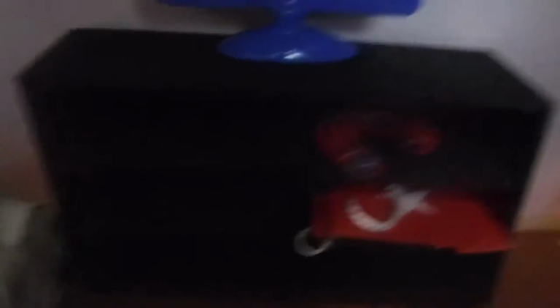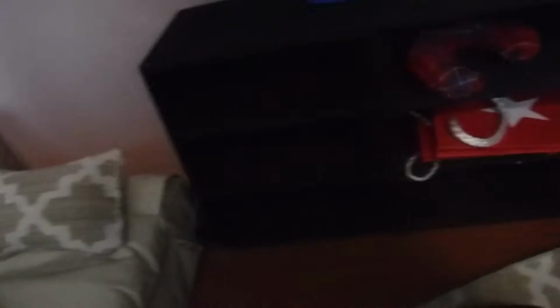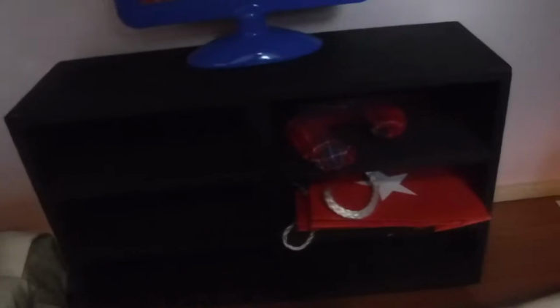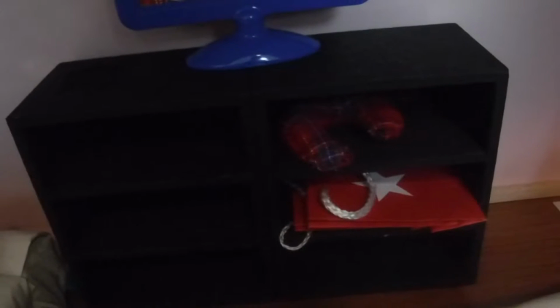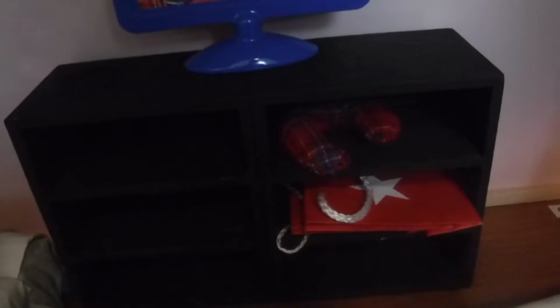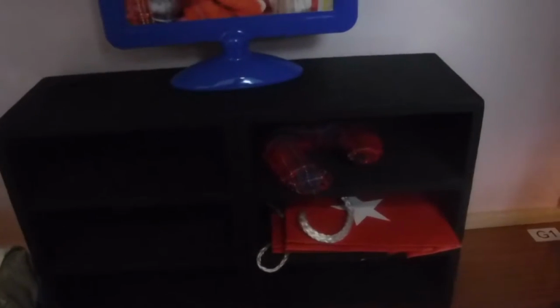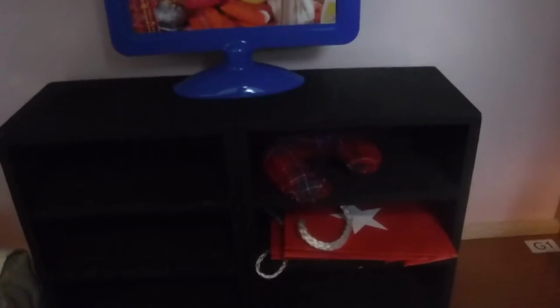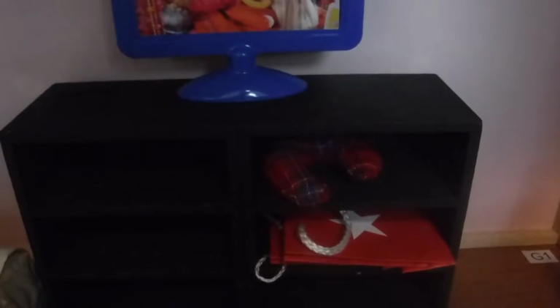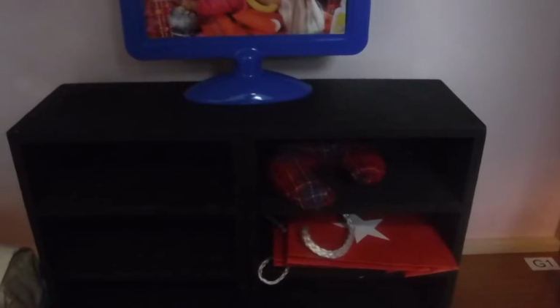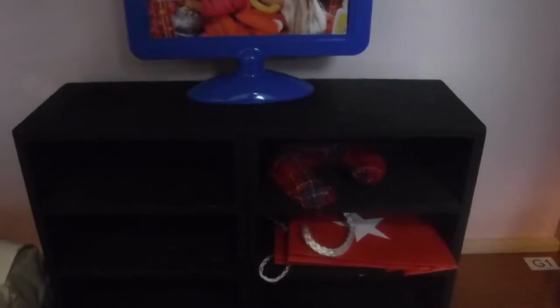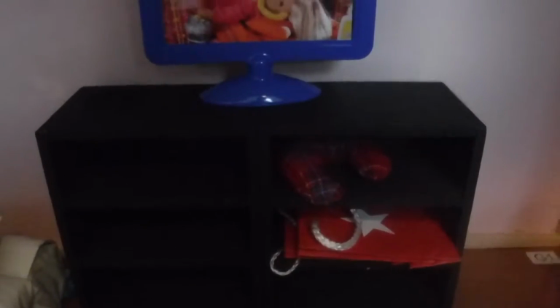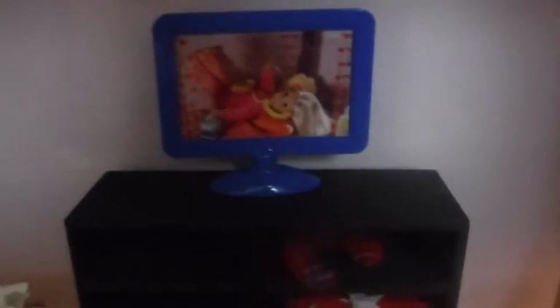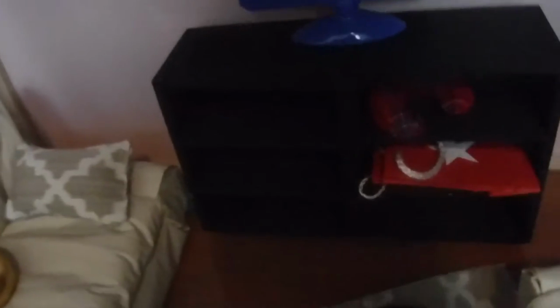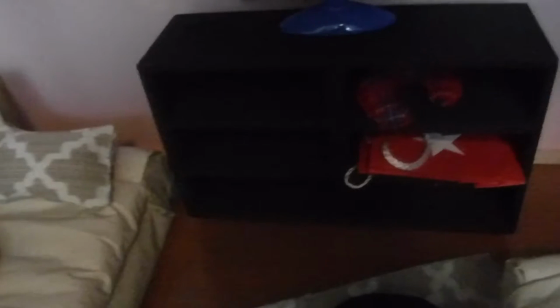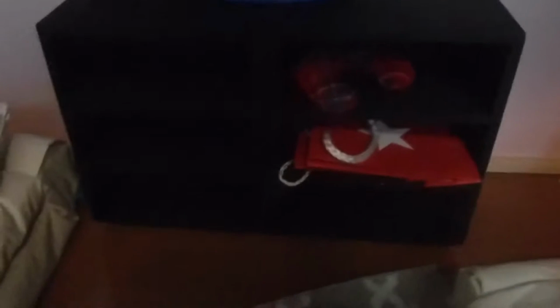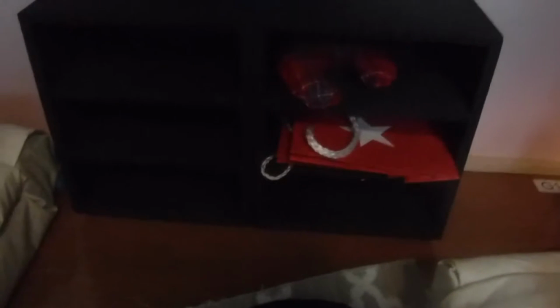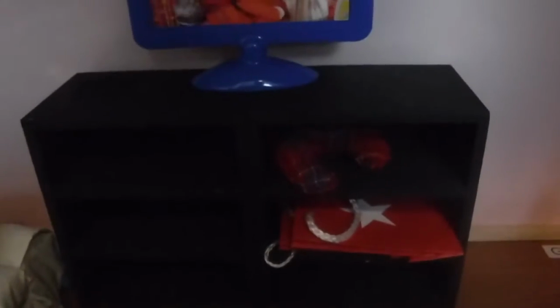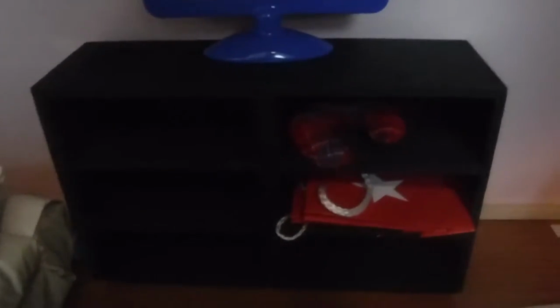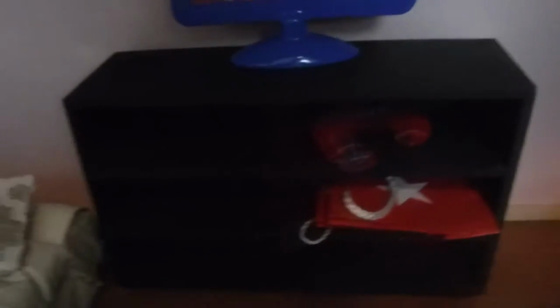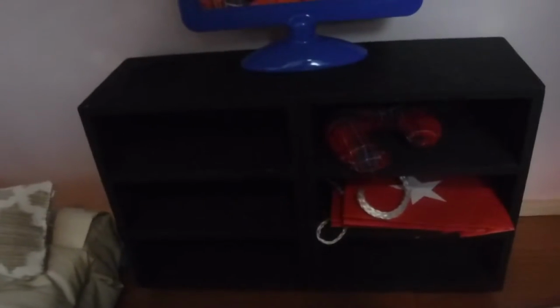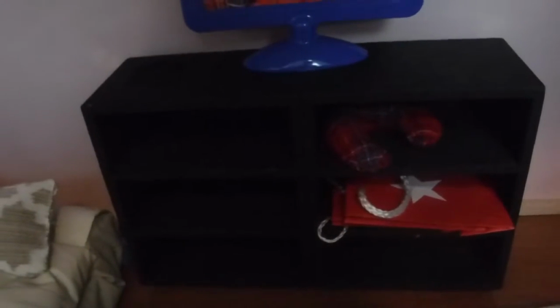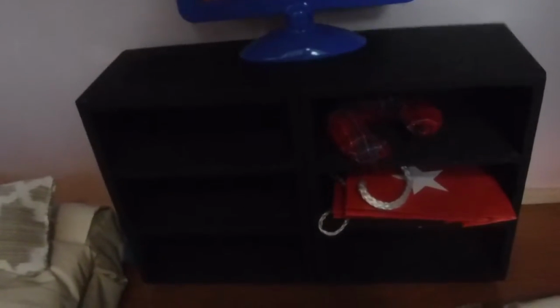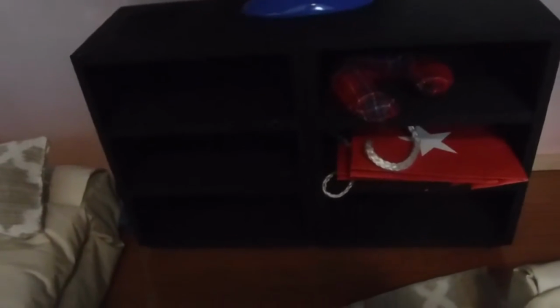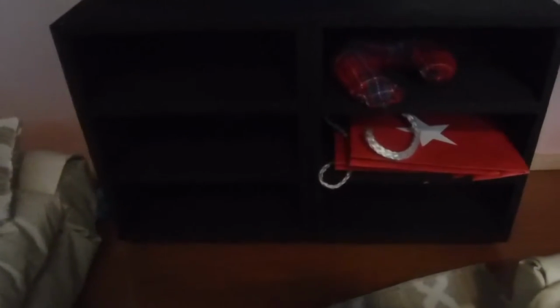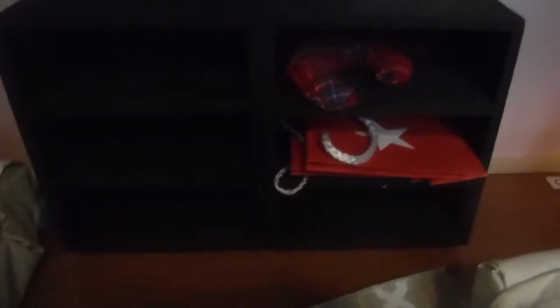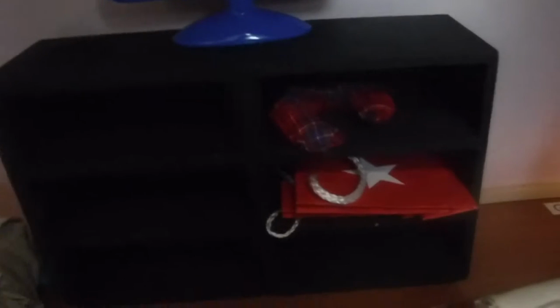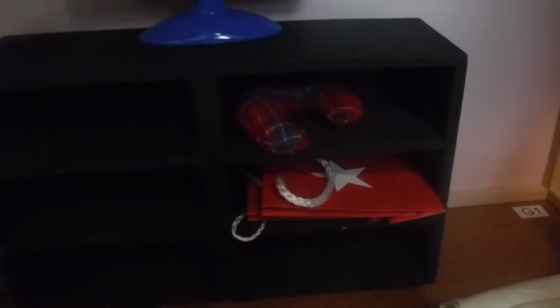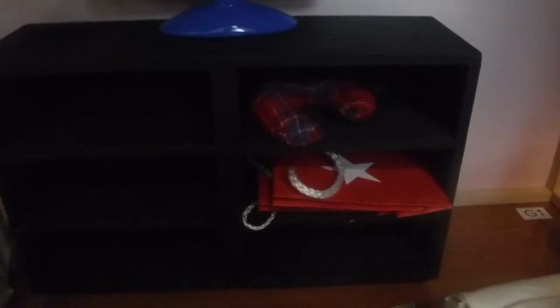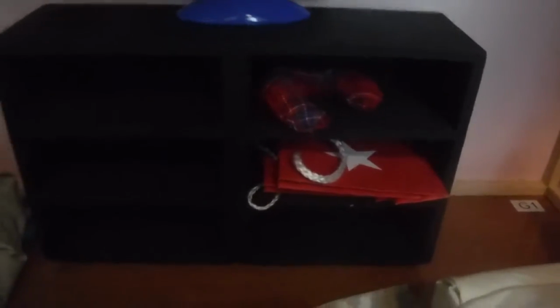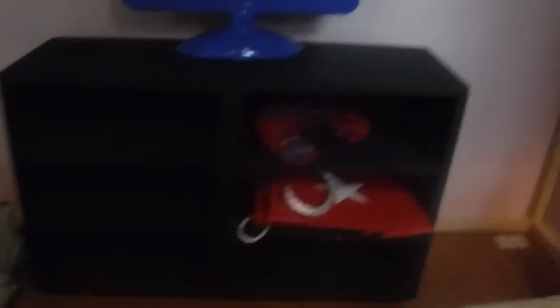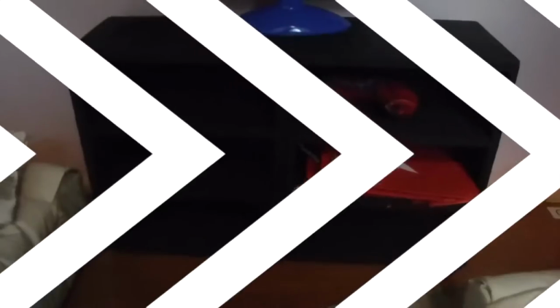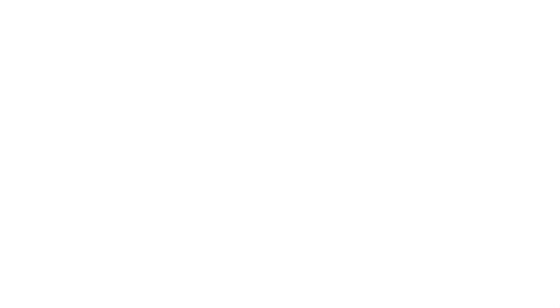I got these two dressers from Michaels — you can use the coupons and it's actually really cheap. These cost like $10 each, I don't really remember. I just took out all the drawers, and there you go. Next room.